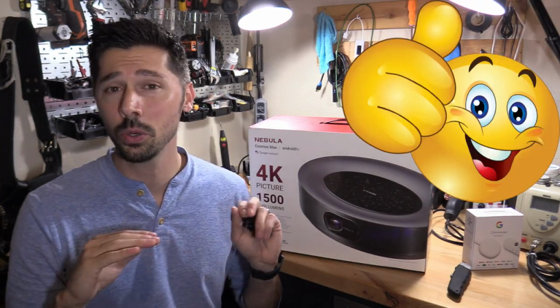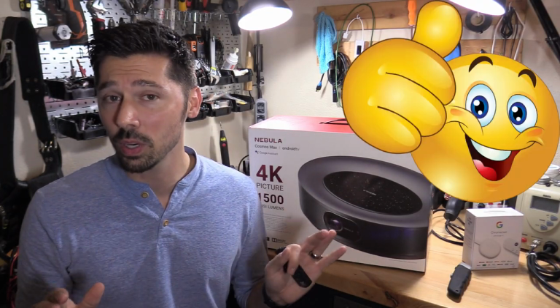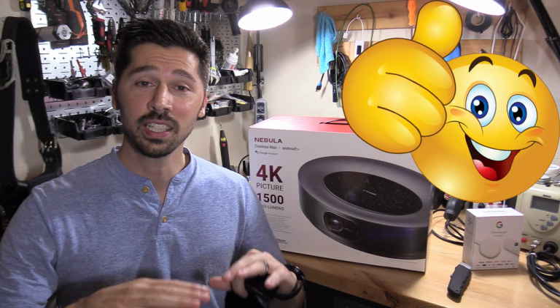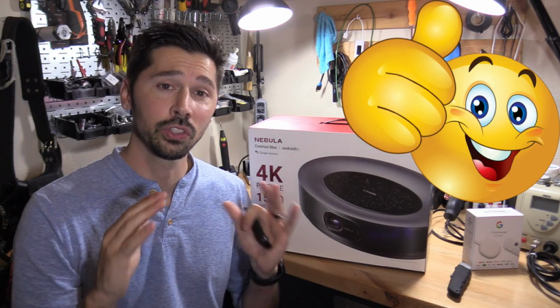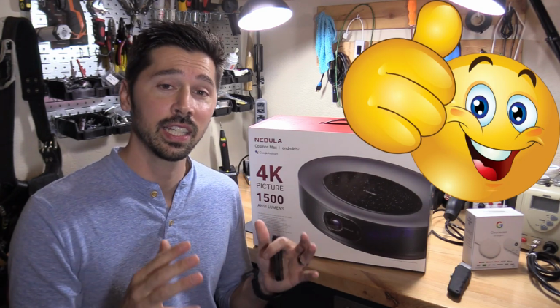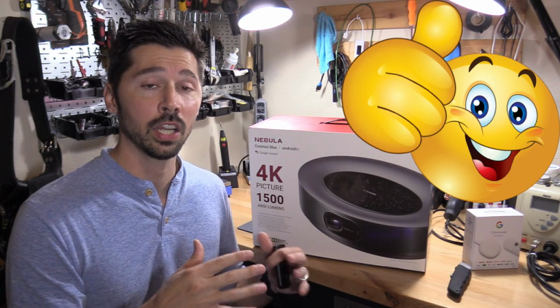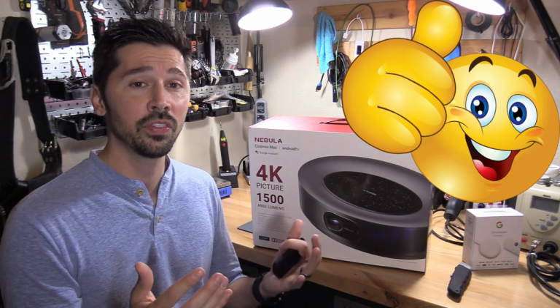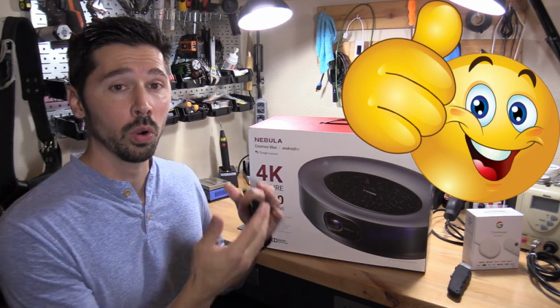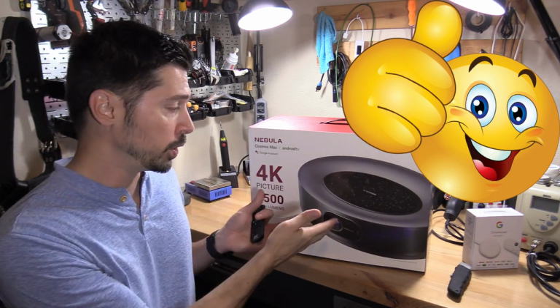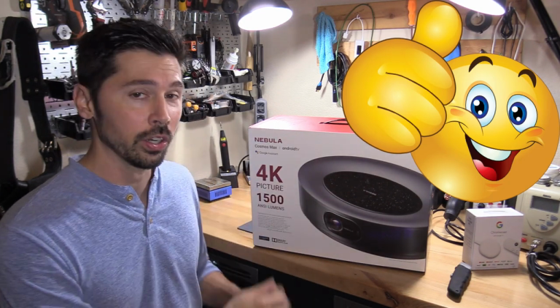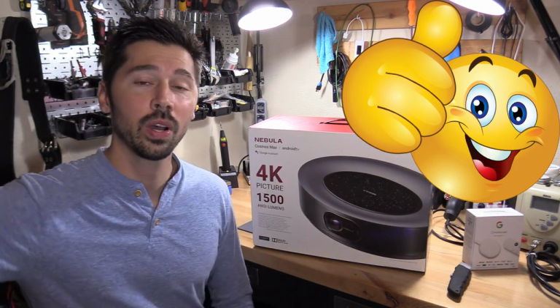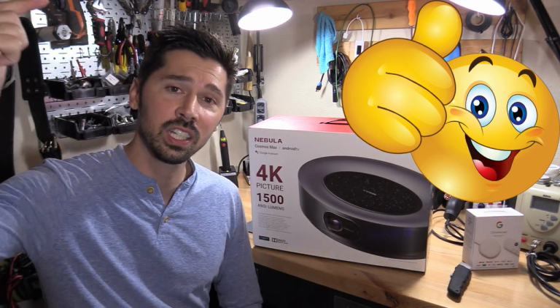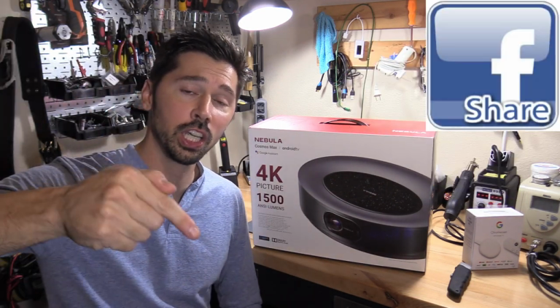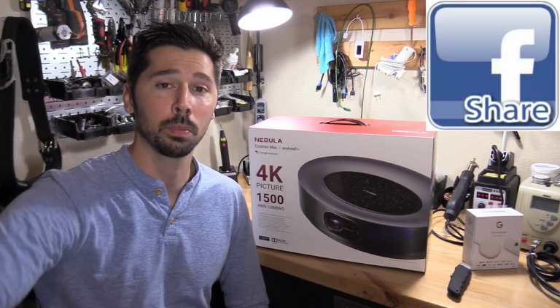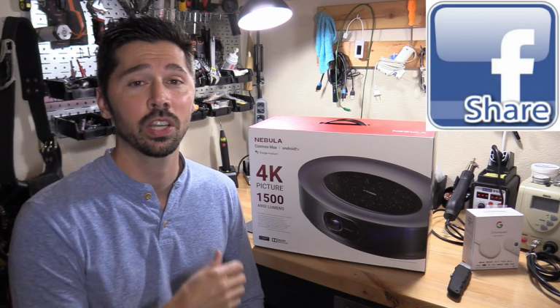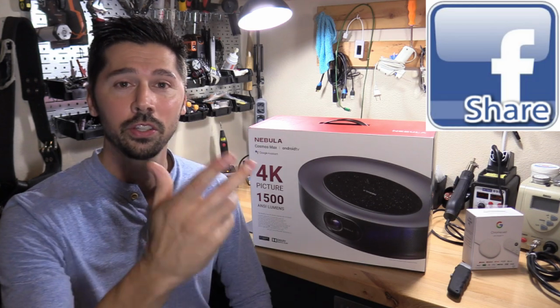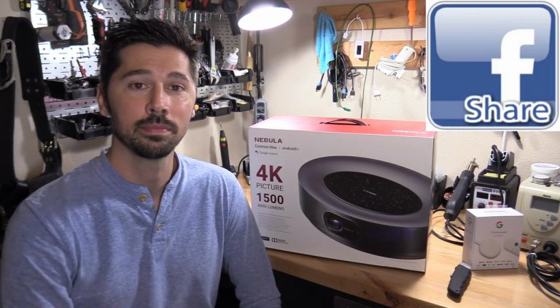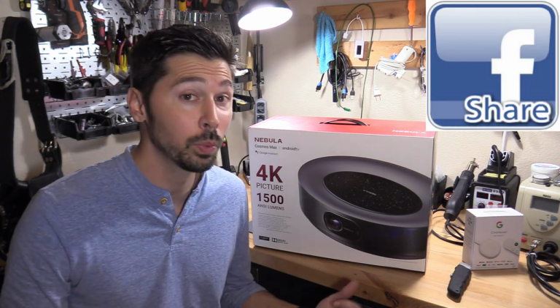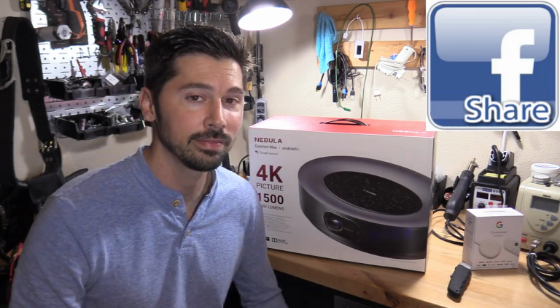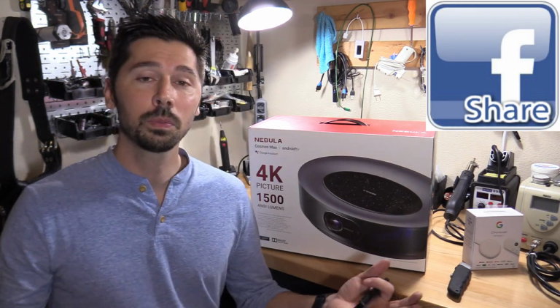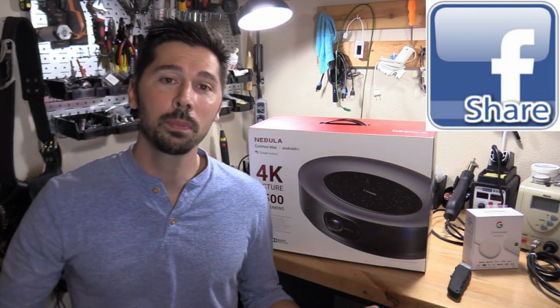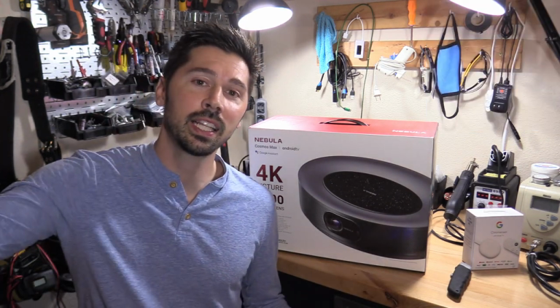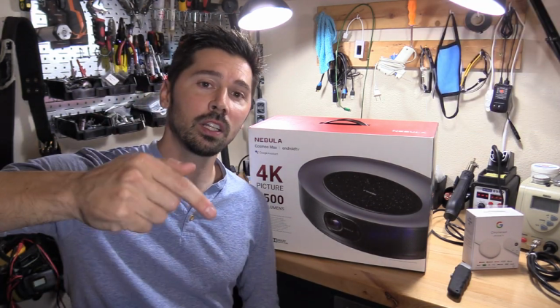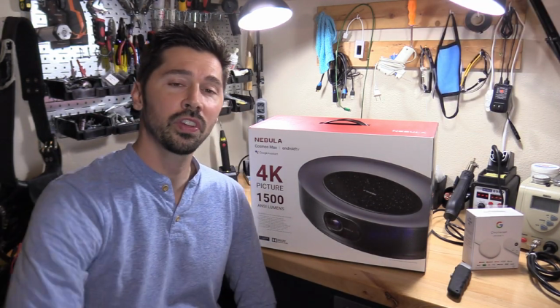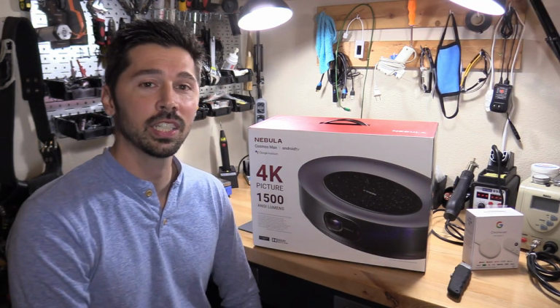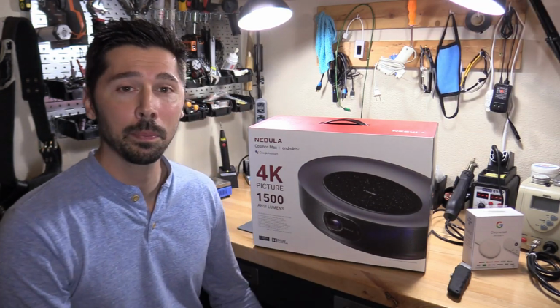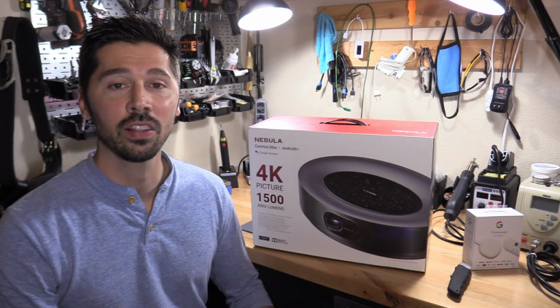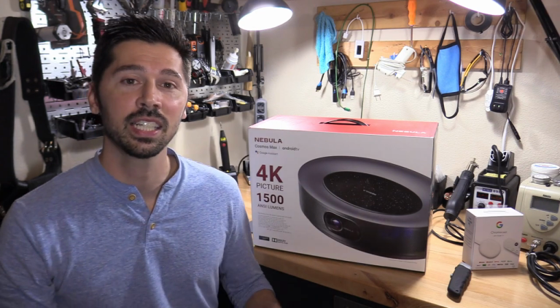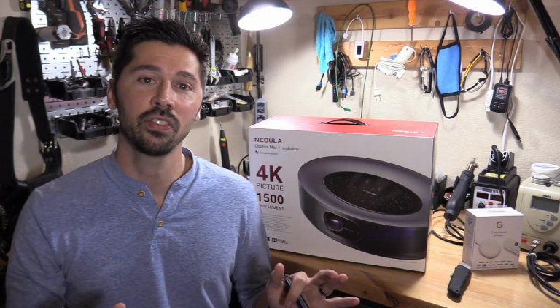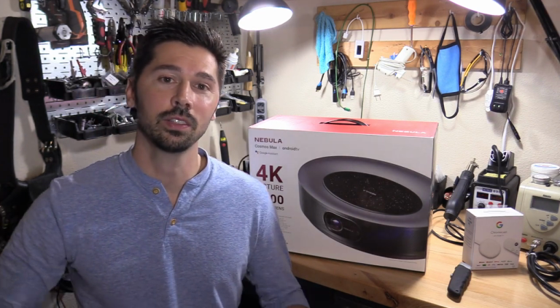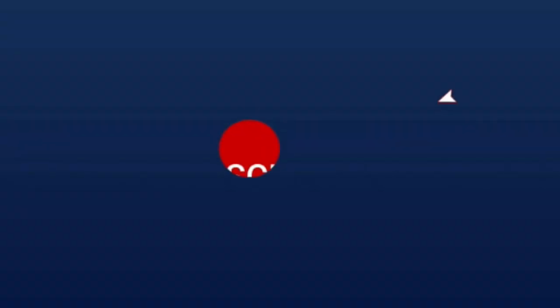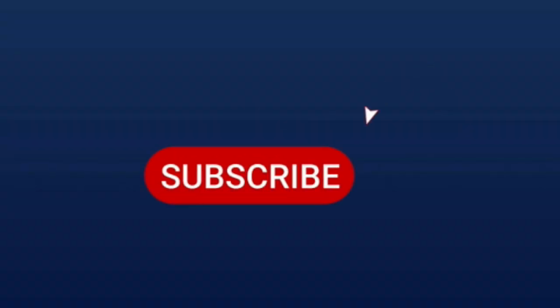If this video was informative, give me a big thumbs up. If you know anyone that's looking to get a new TV or projector, click the share button below and share this video to help someone out. Subscribe and hit that bell notification to stay updated on the latest tech videos. Thanks for watching, guys.